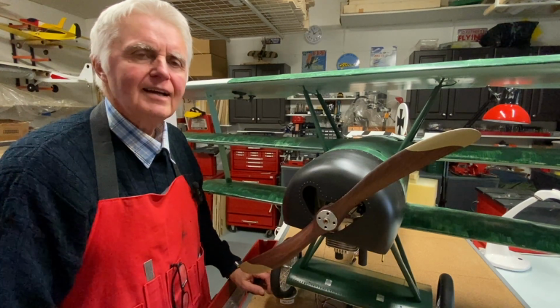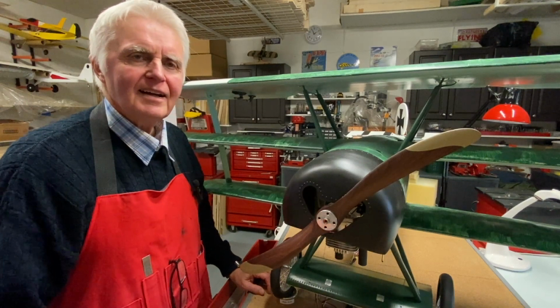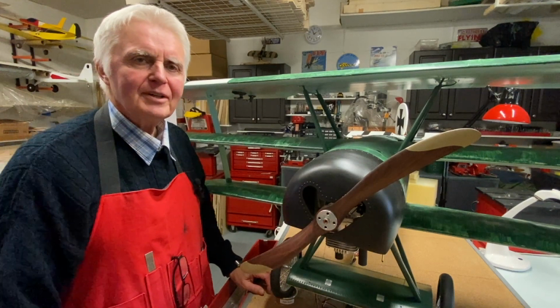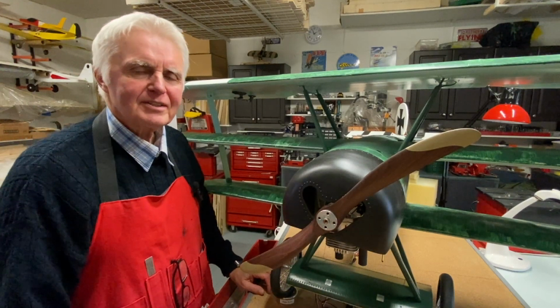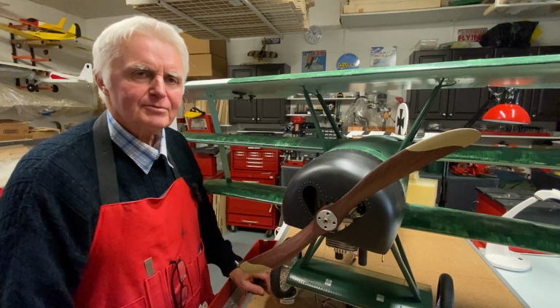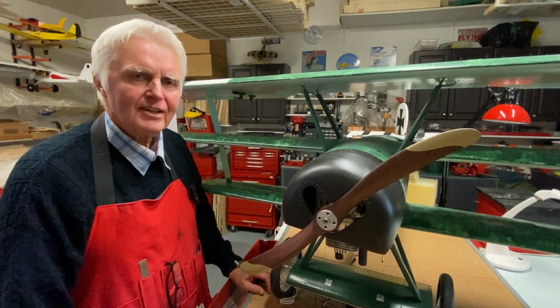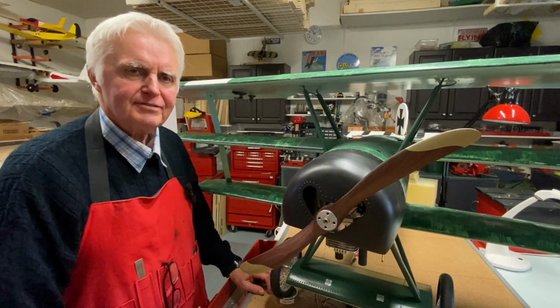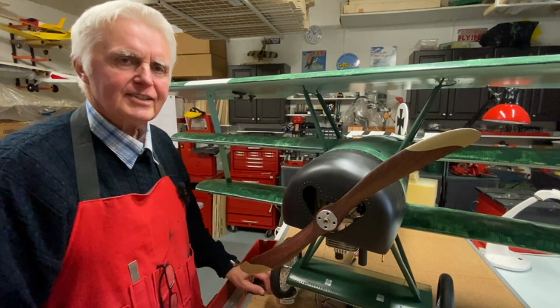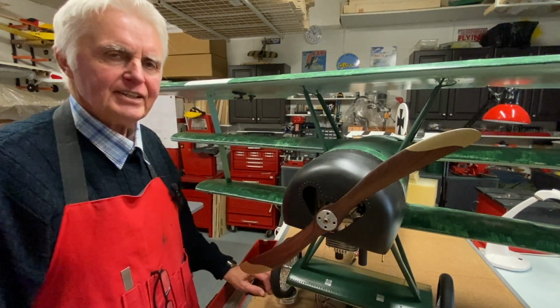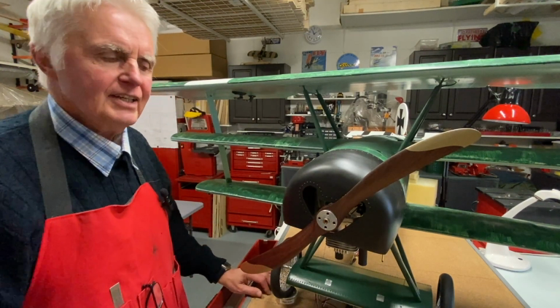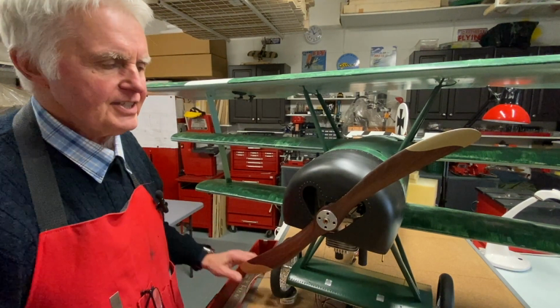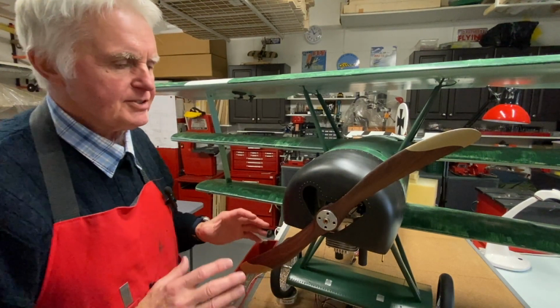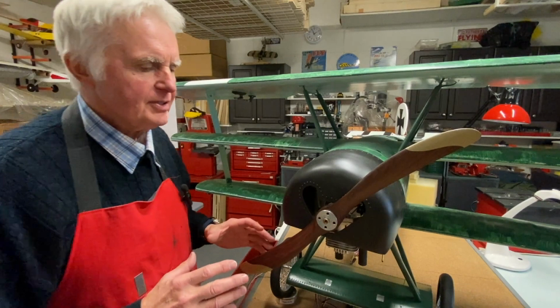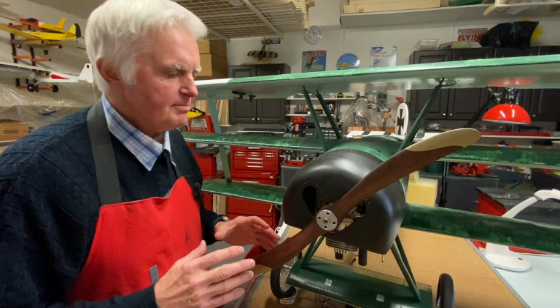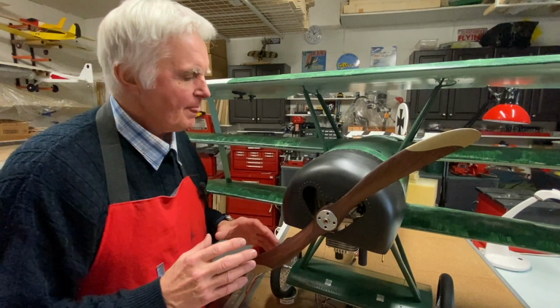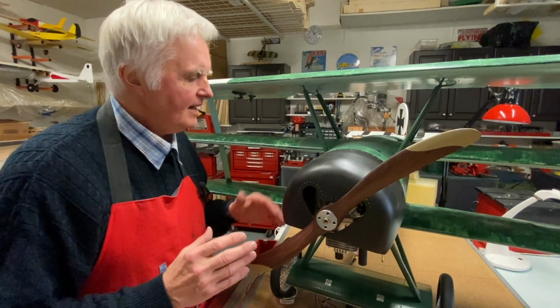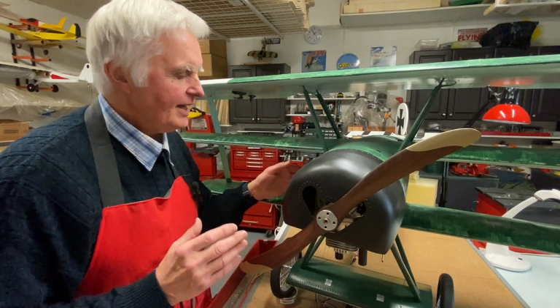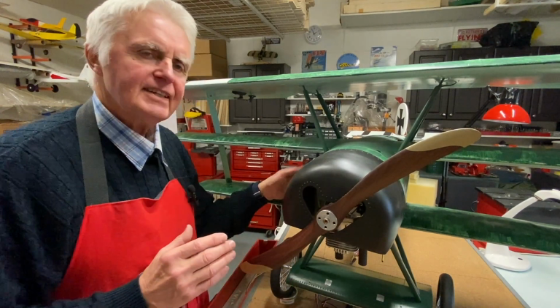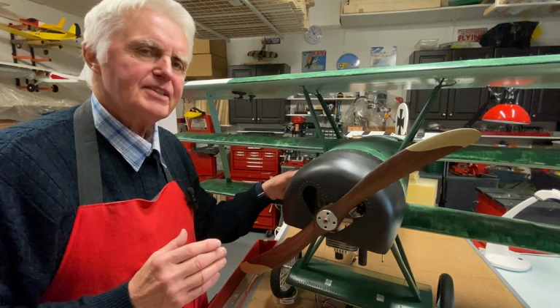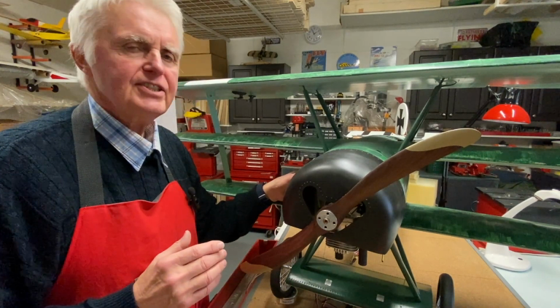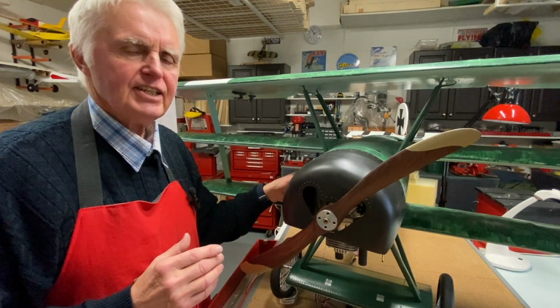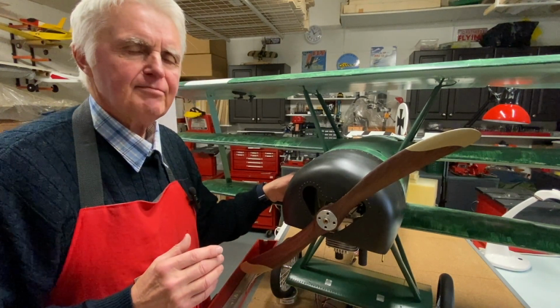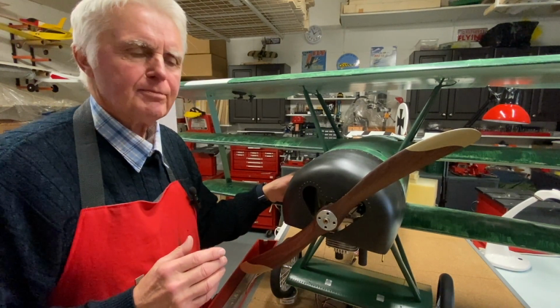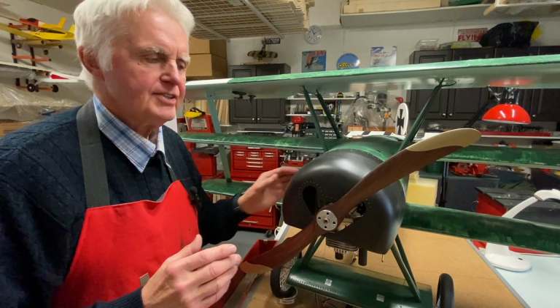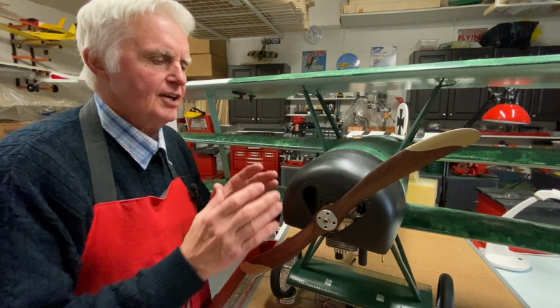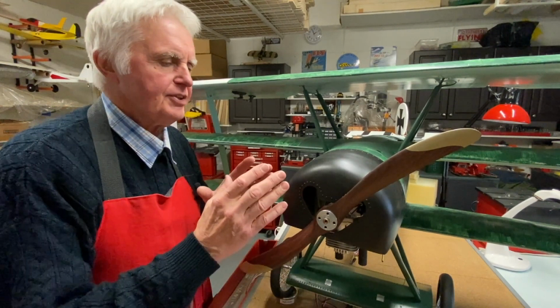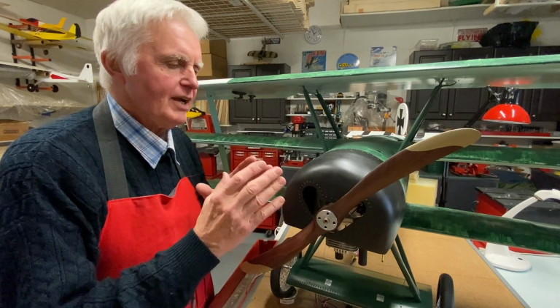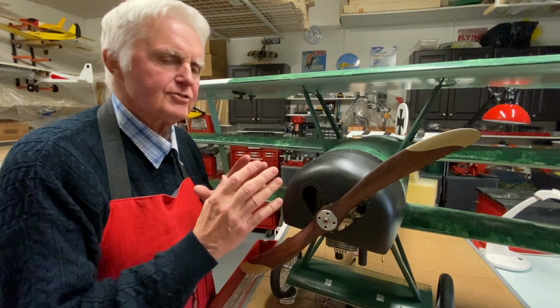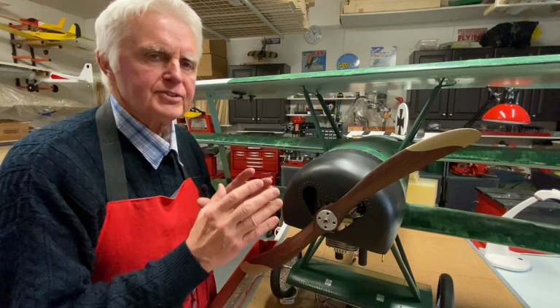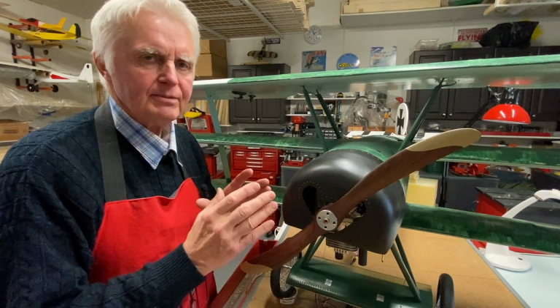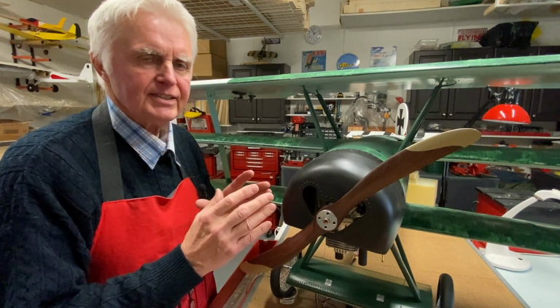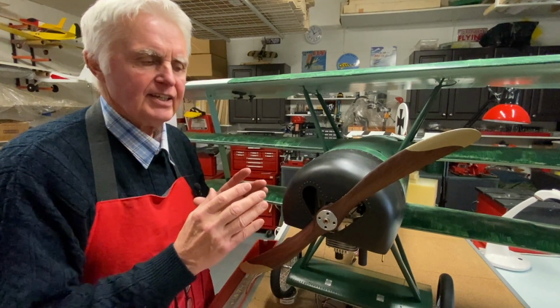Hello and welcome to Rick's RC flying channel. This episode is about how I set up the CG of my airplanes with a weight control system I designed.